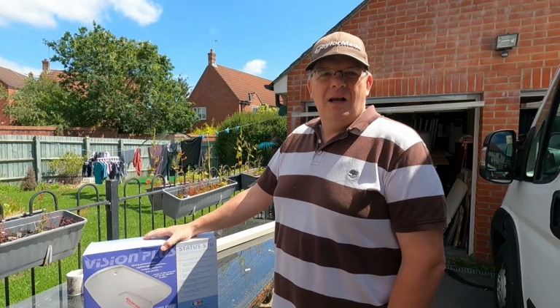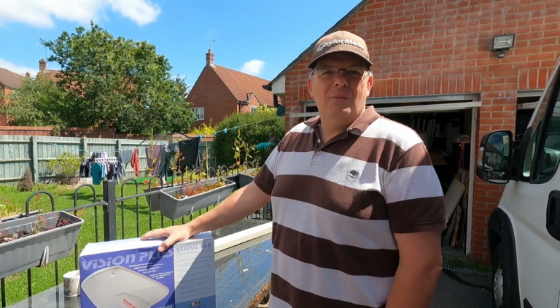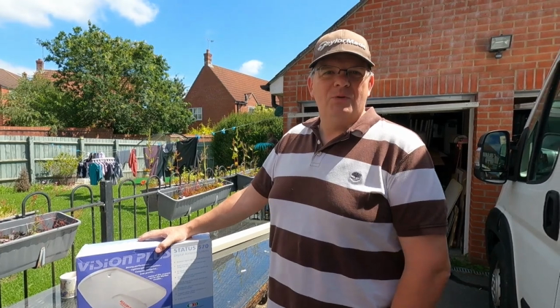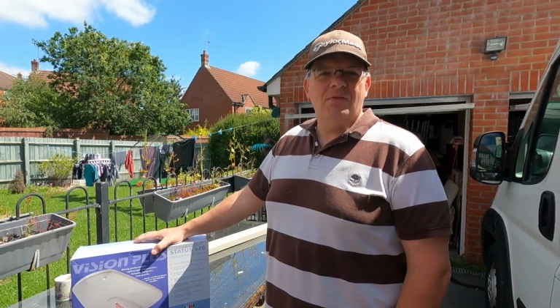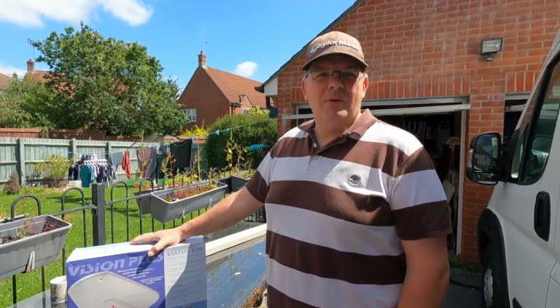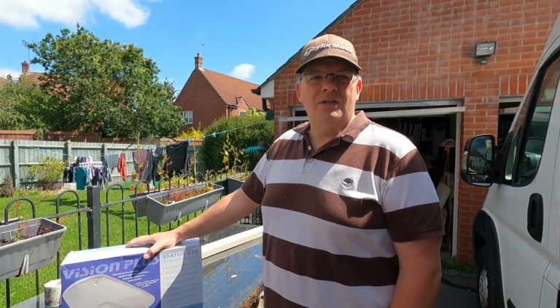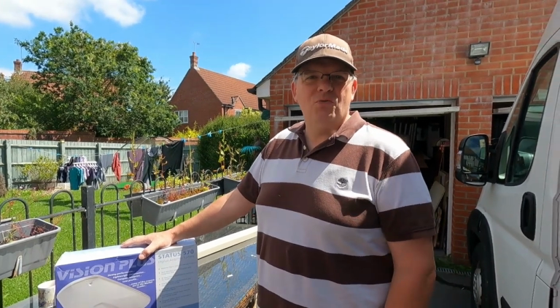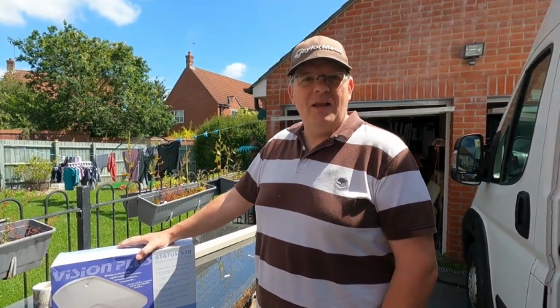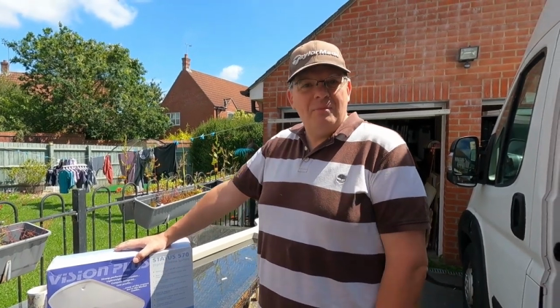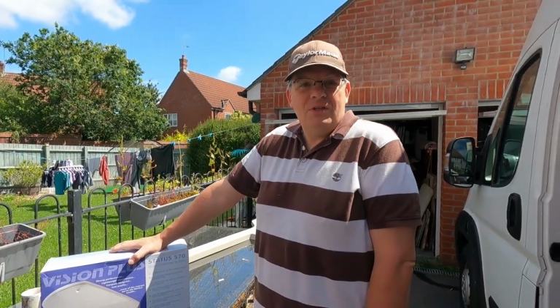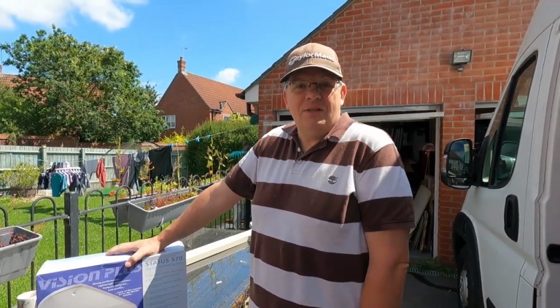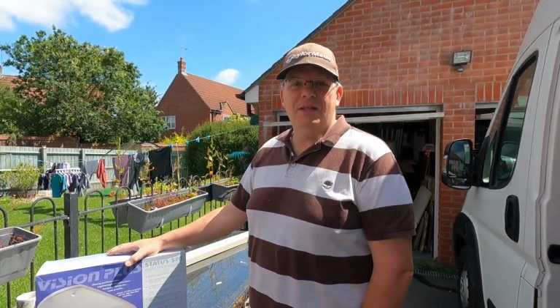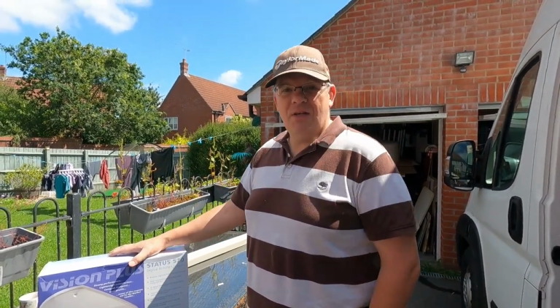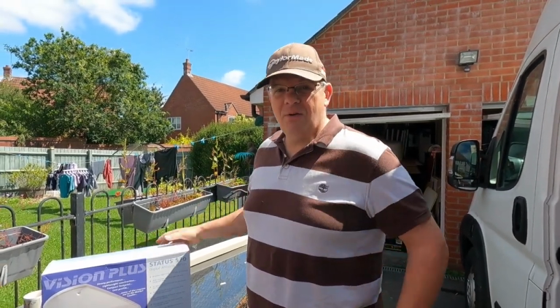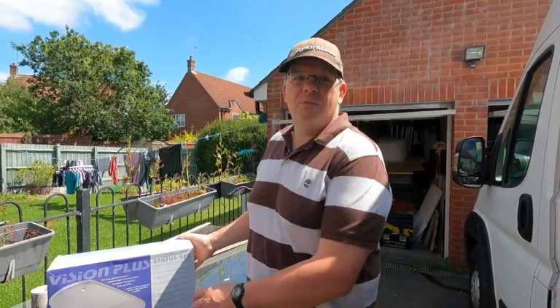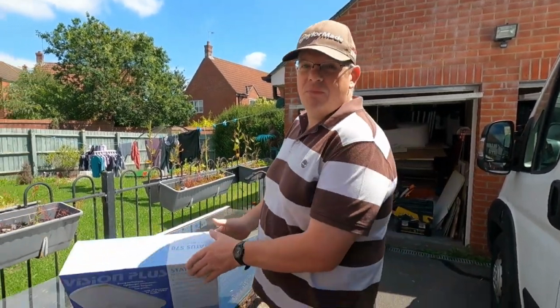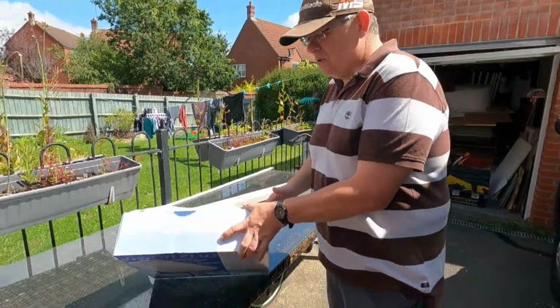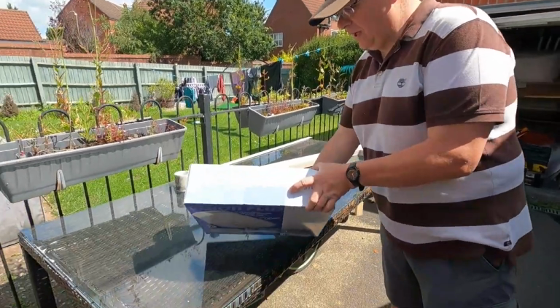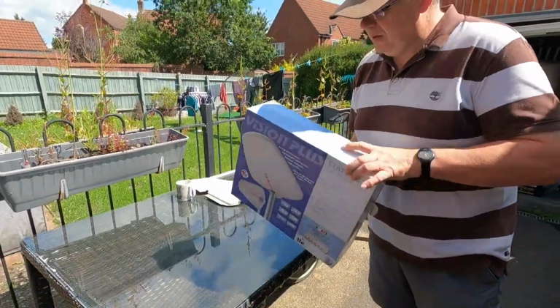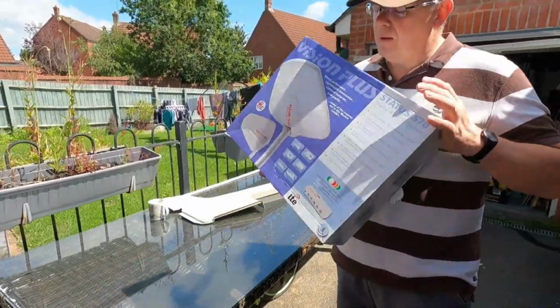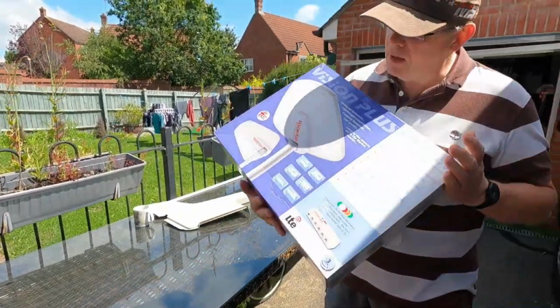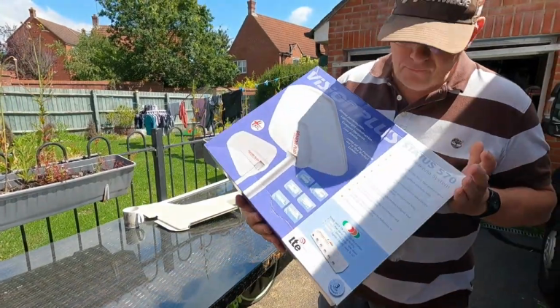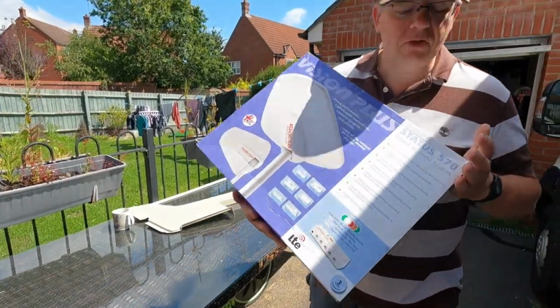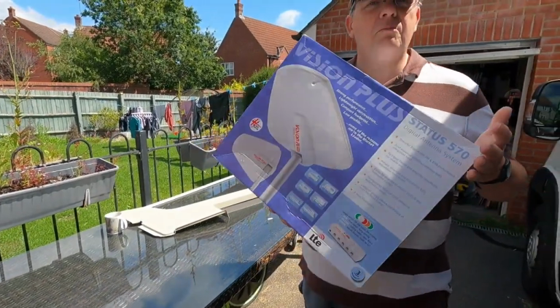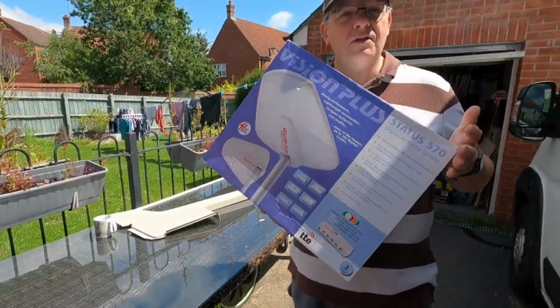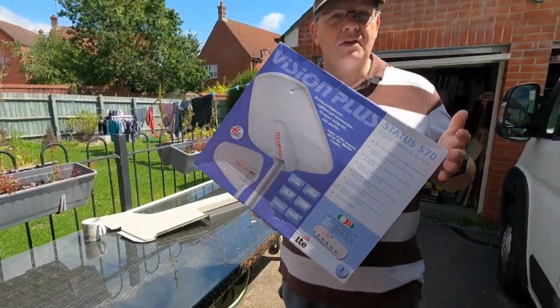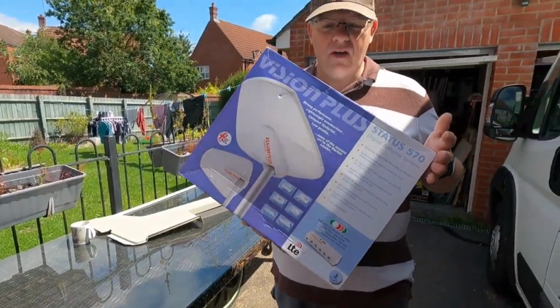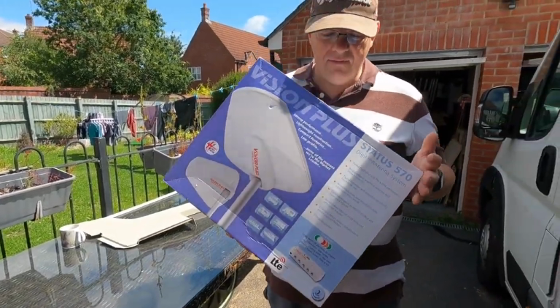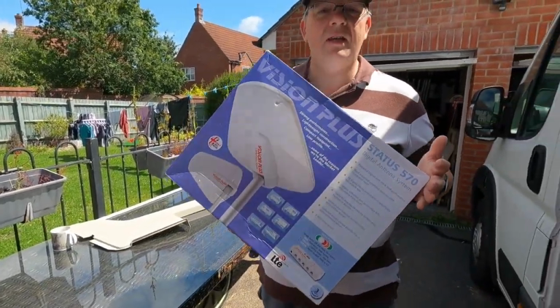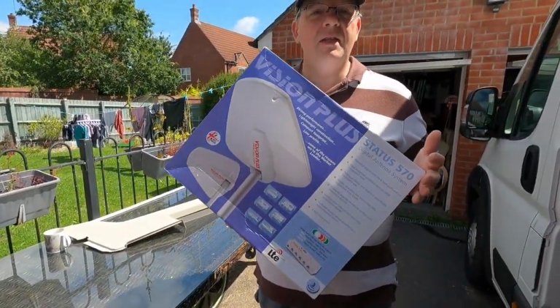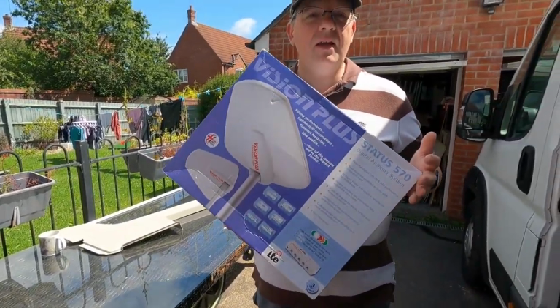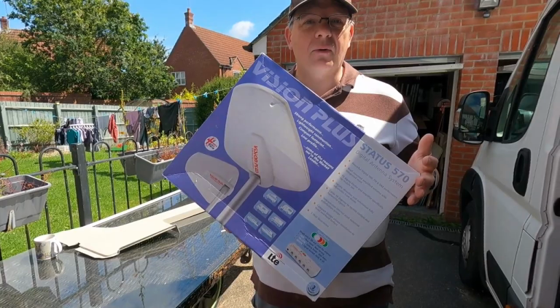Hi and welcome to another video in my Citroen Relay van build series. In this video I am going to be installing my Vision Plus 570 TV aerial.